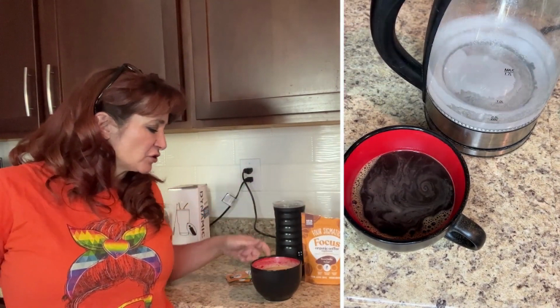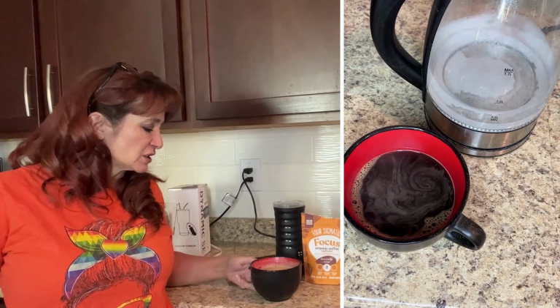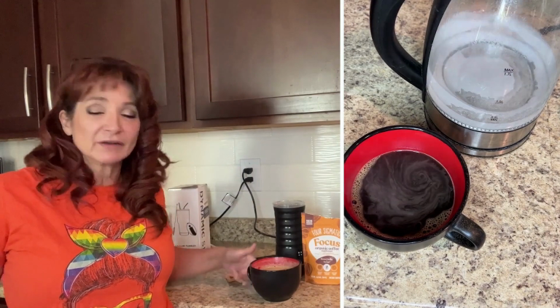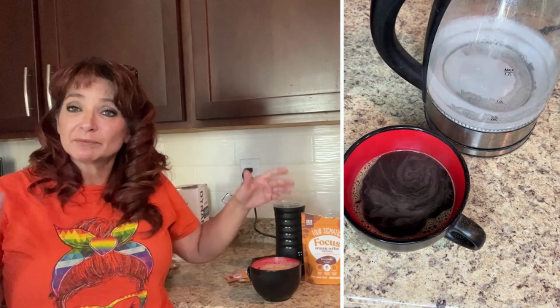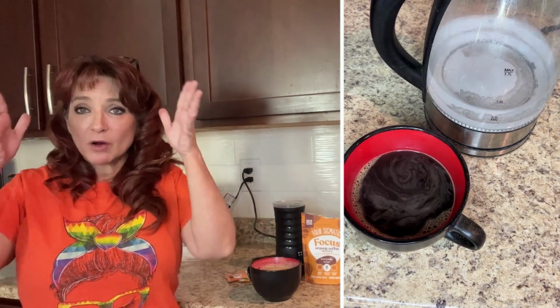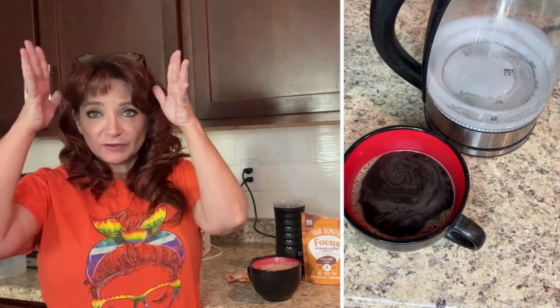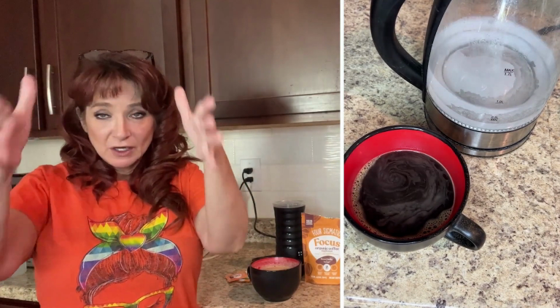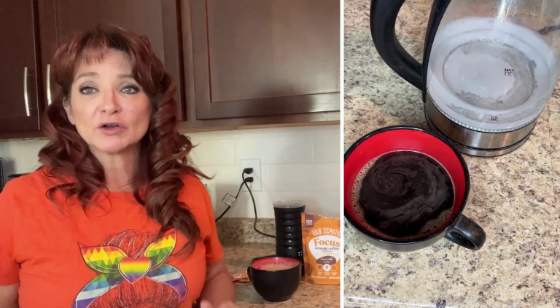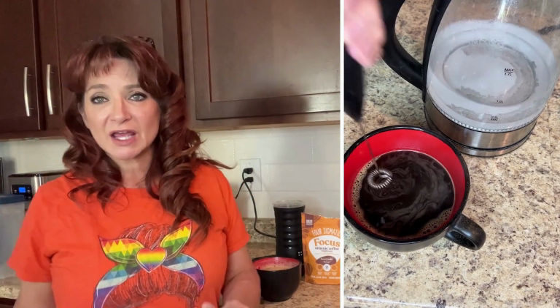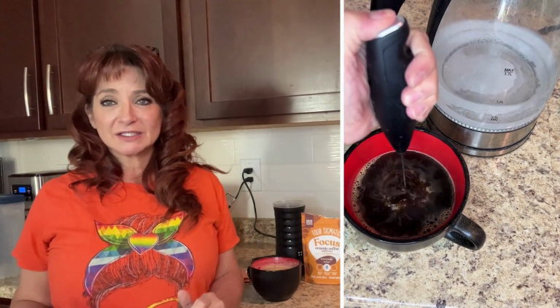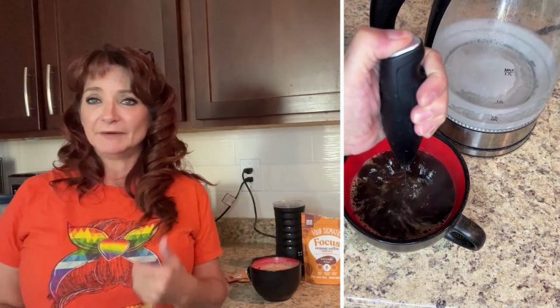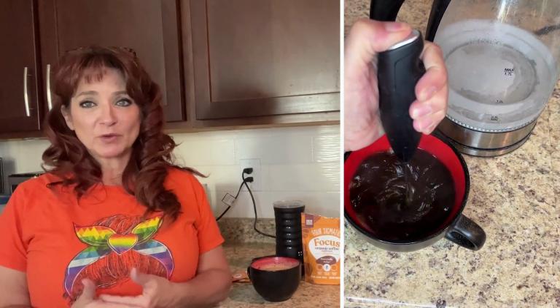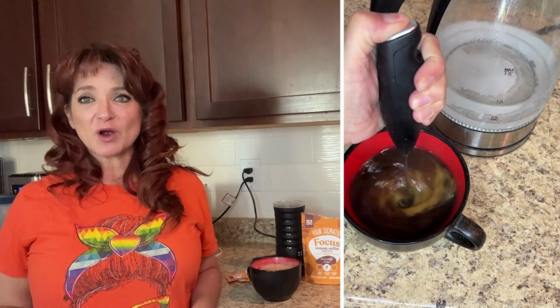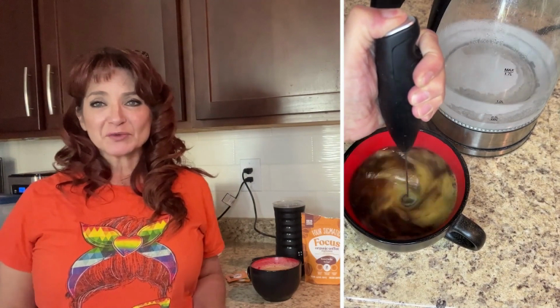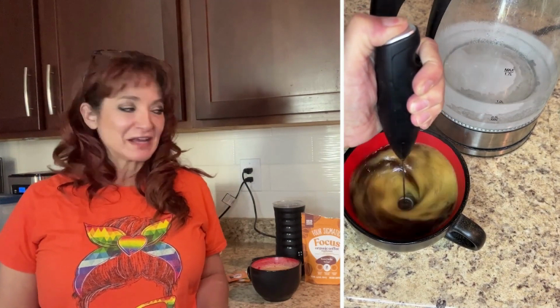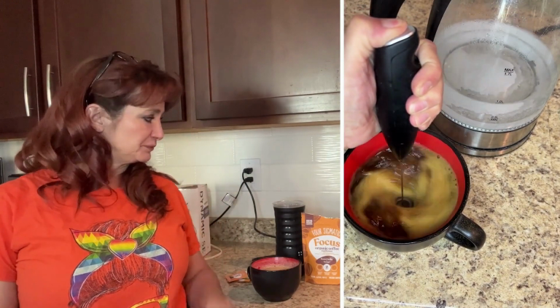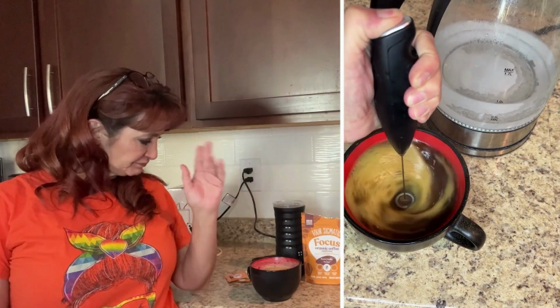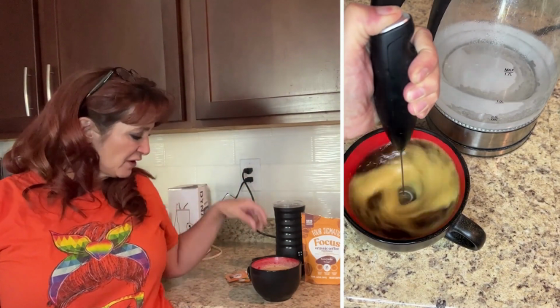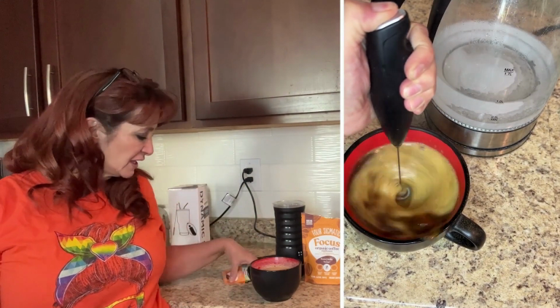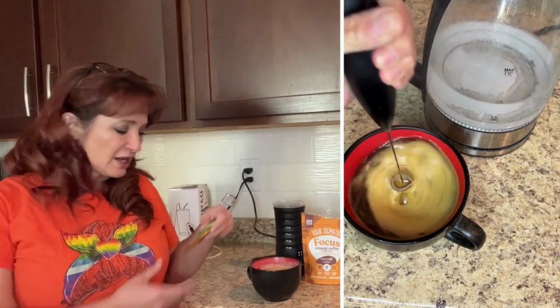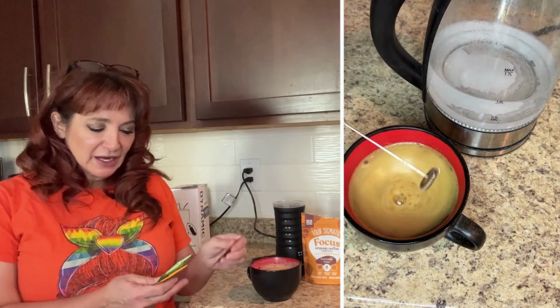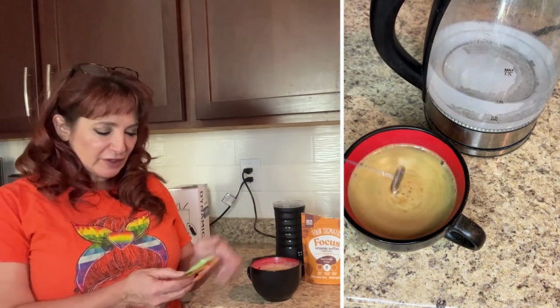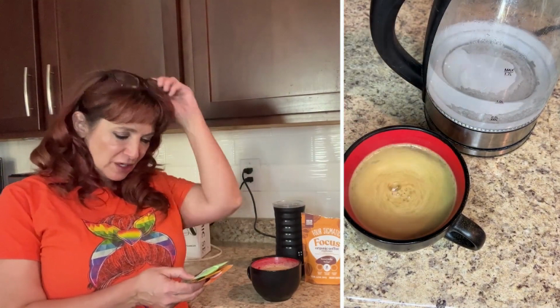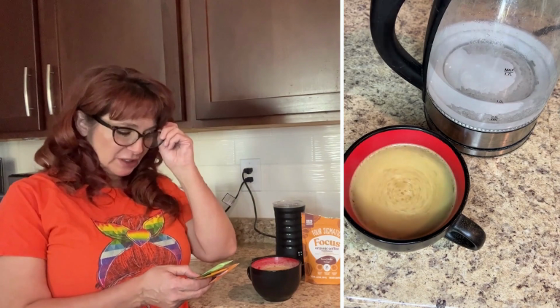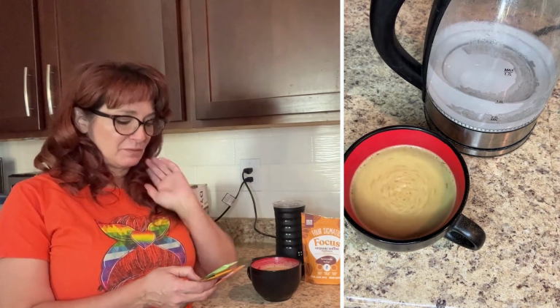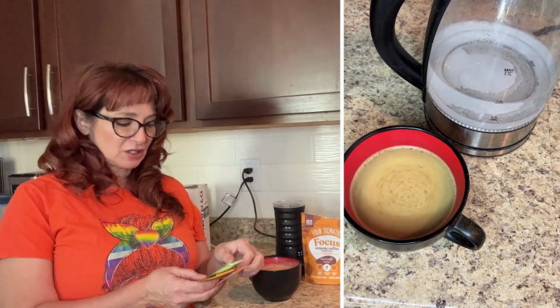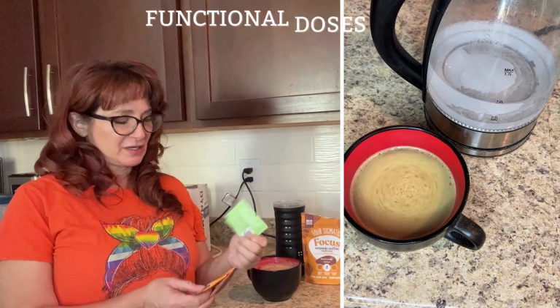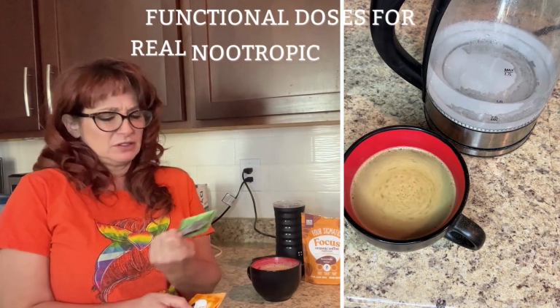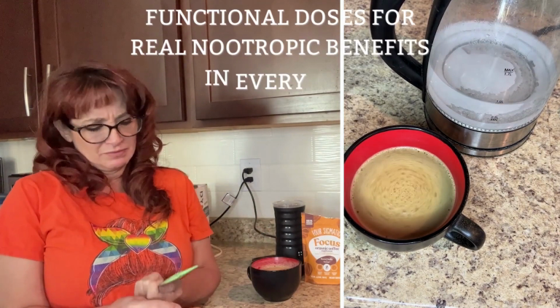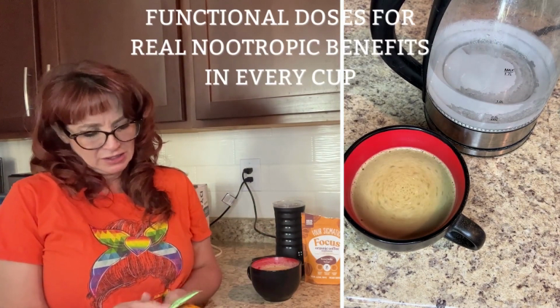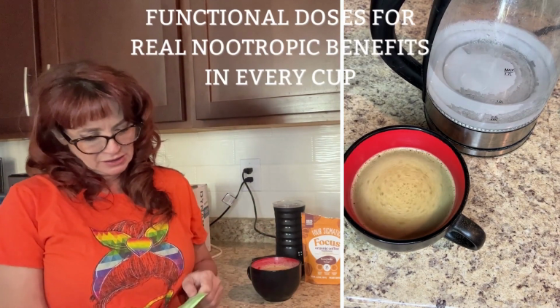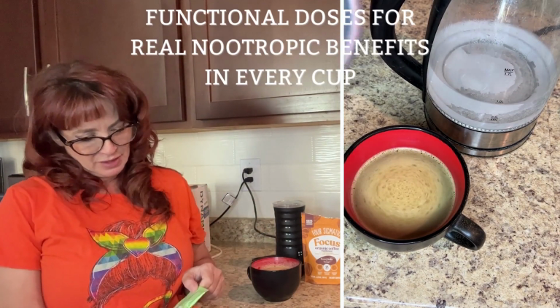I've drank just a little bit of it but I'm already feeling focused and ready to rock out the rest of my day. Very excited about it and I can't wait to try this organic matcha latte mix. Oh my goodness, yum yum yum.